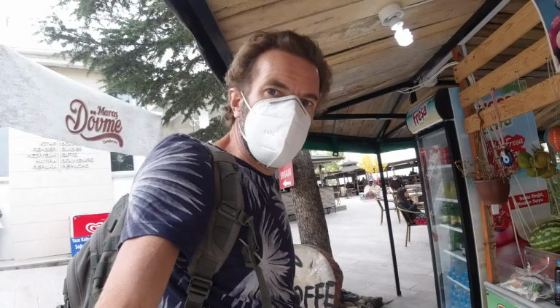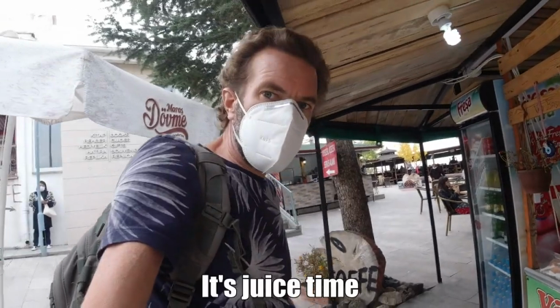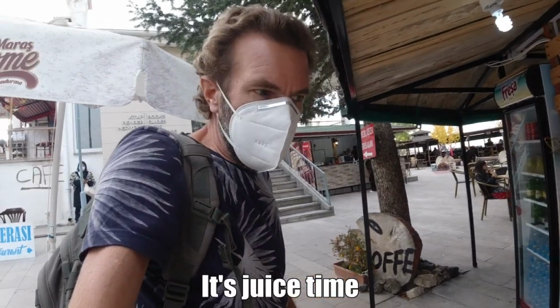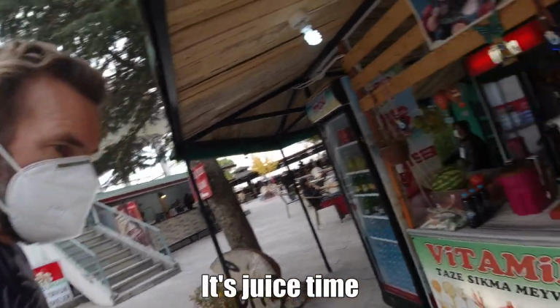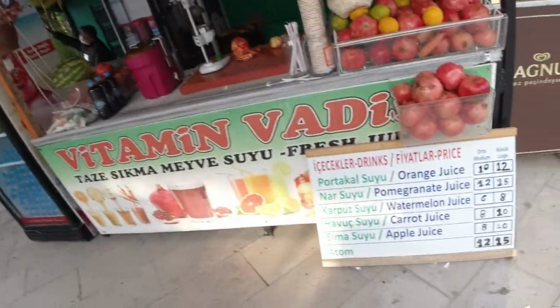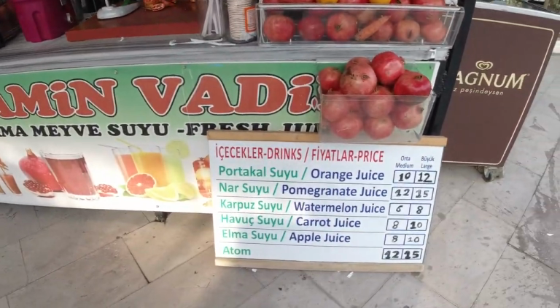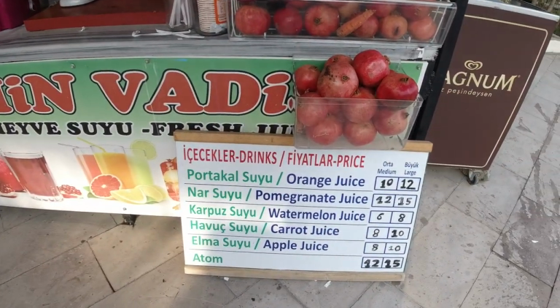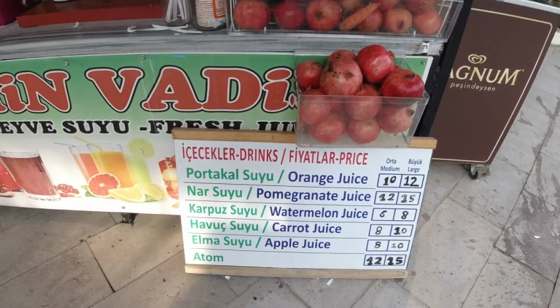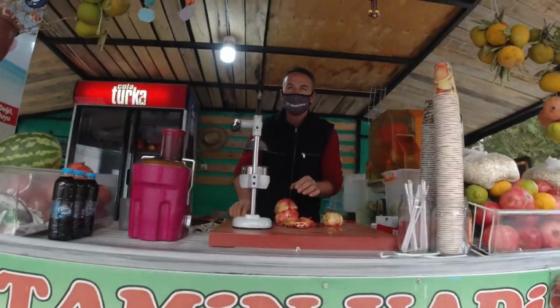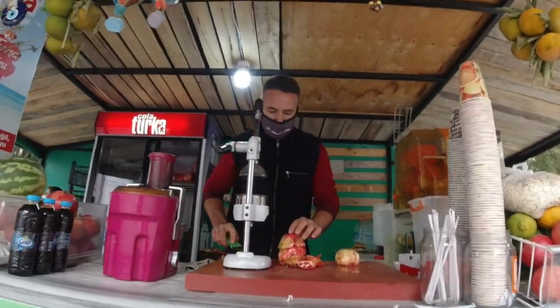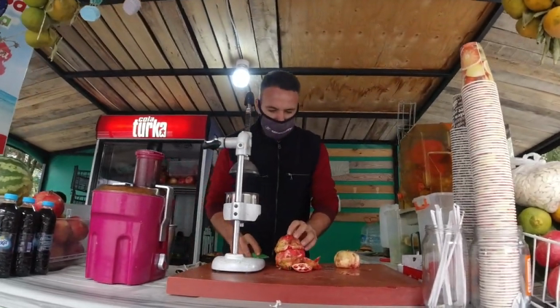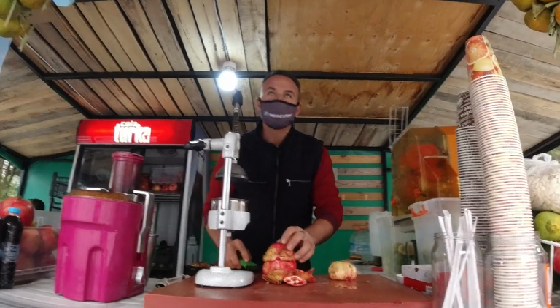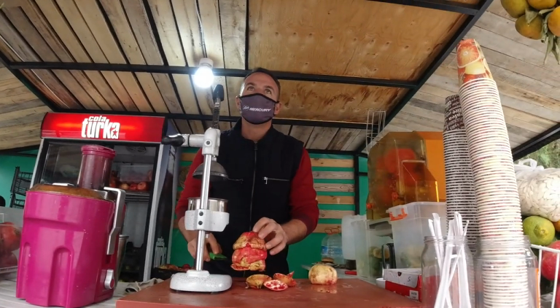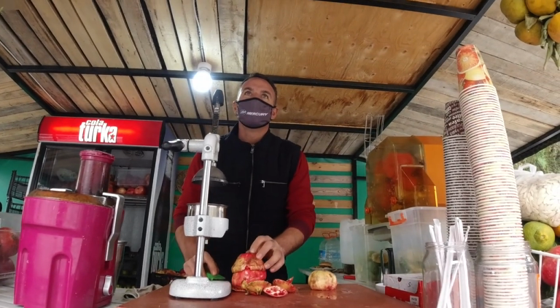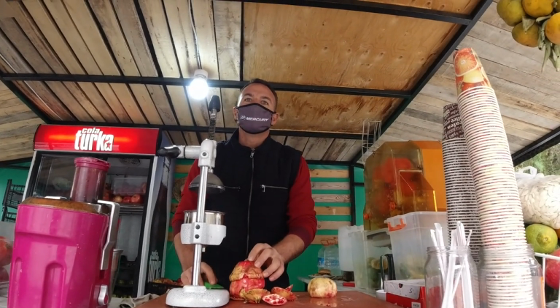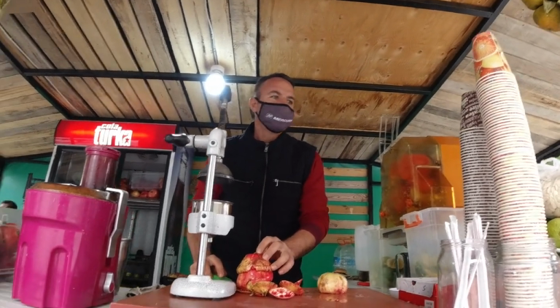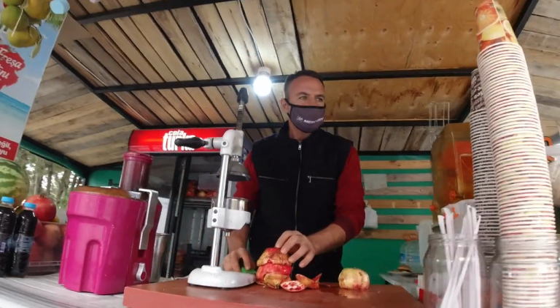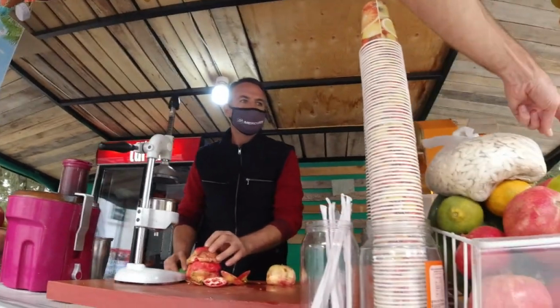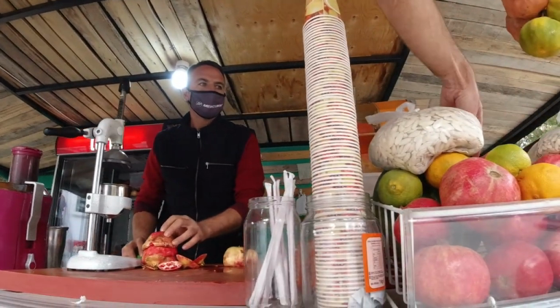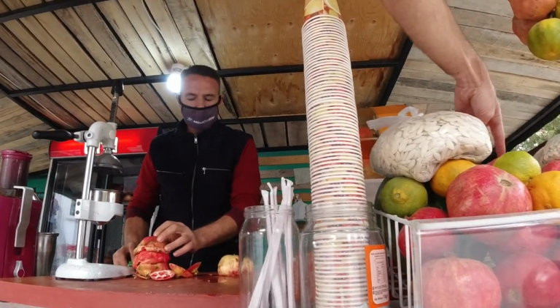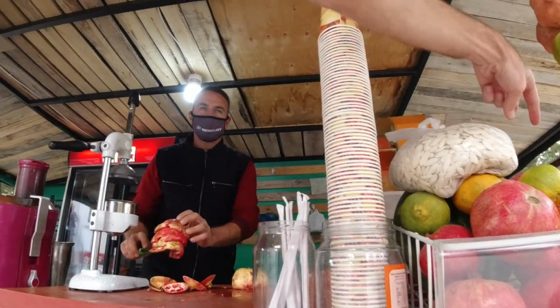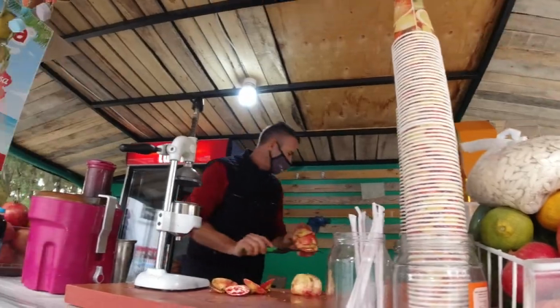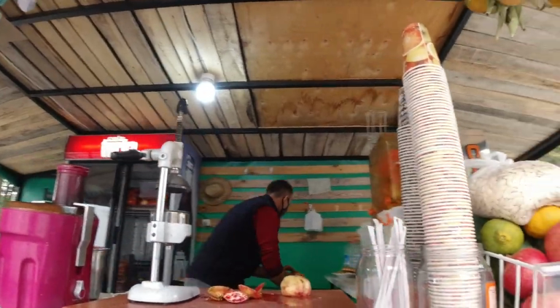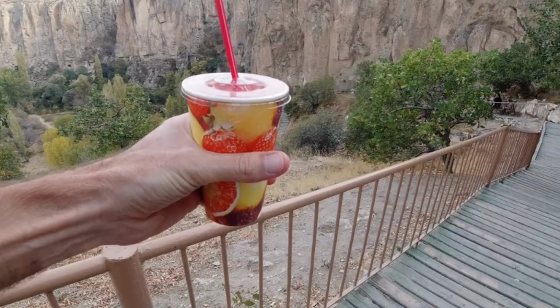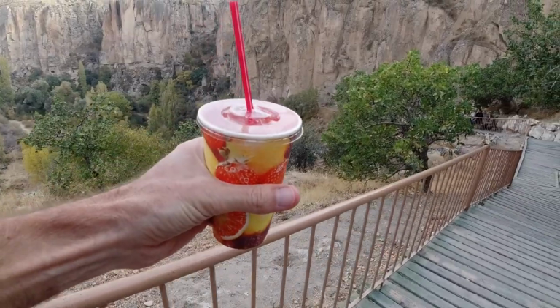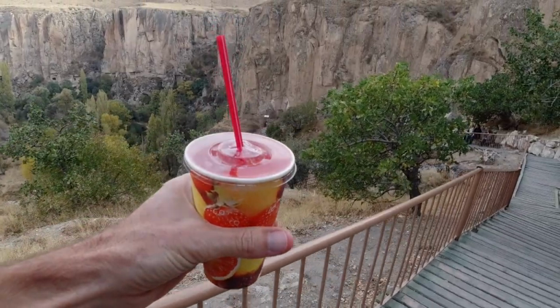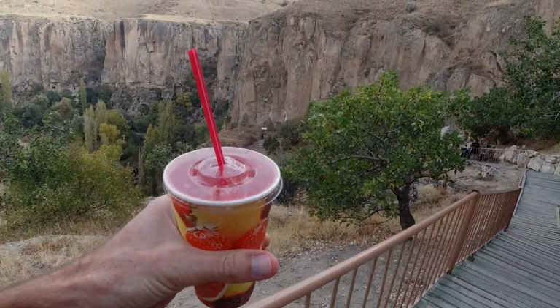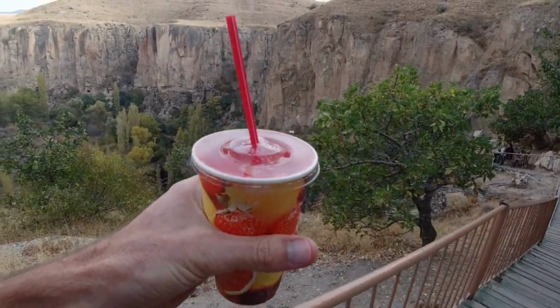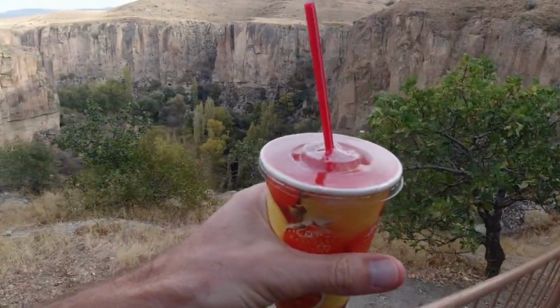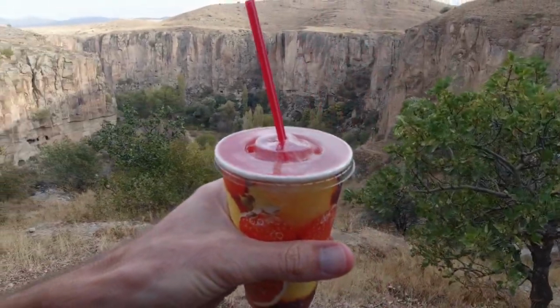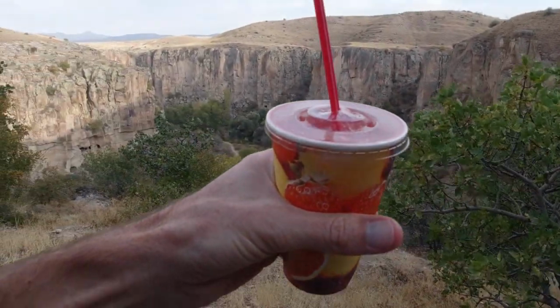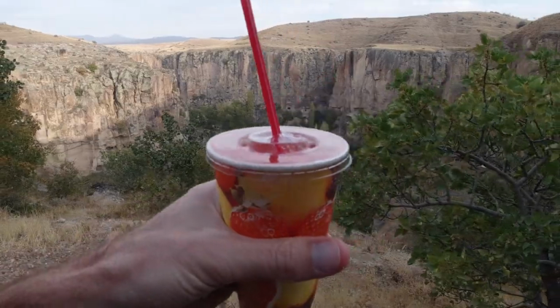It's juice time! How about mixed pomegranate orange? Mixed! And here we go into the Alara Valley.